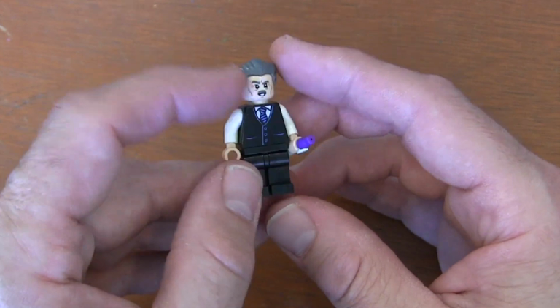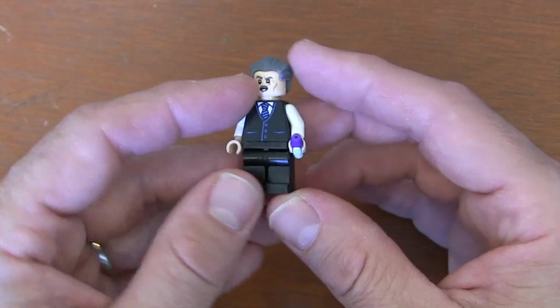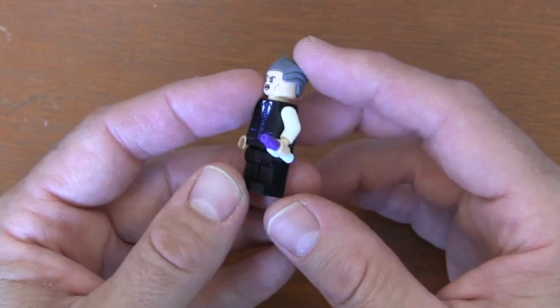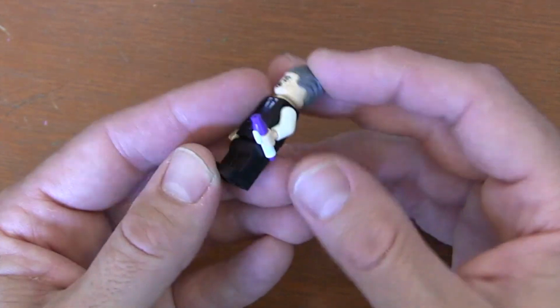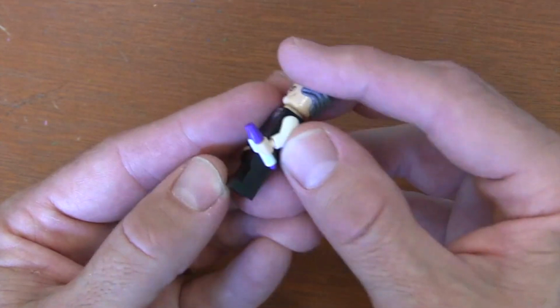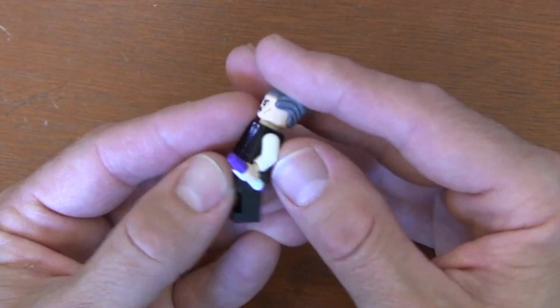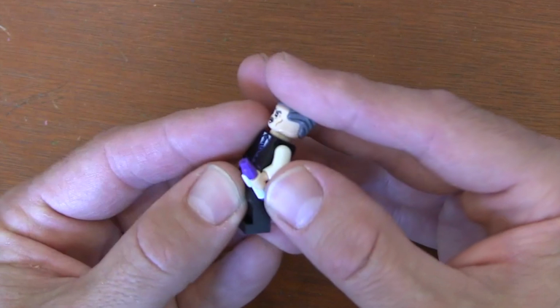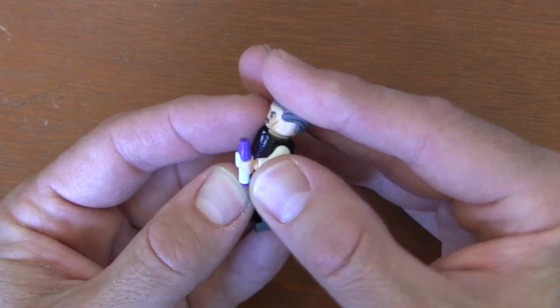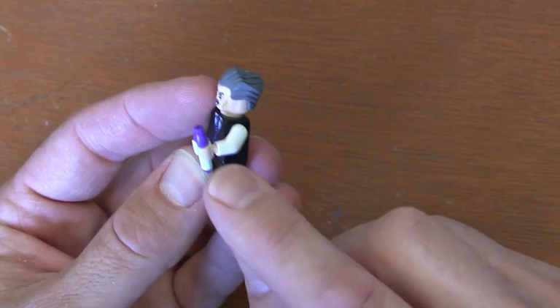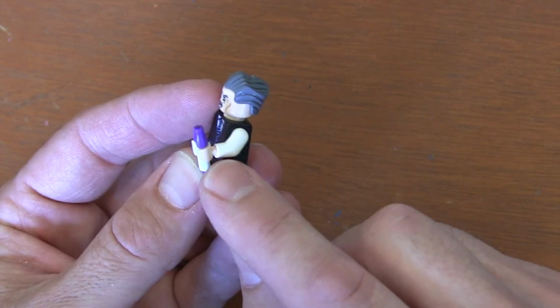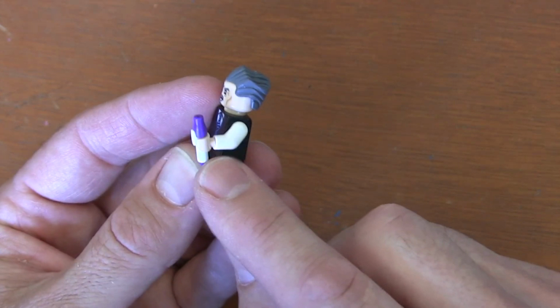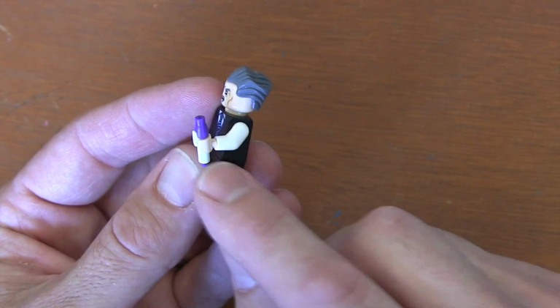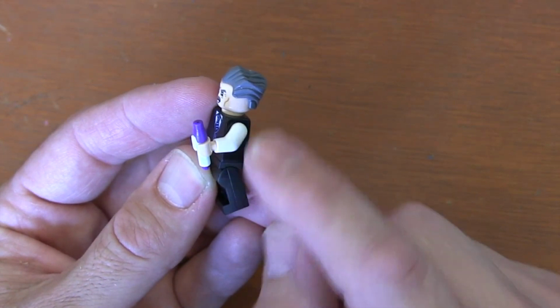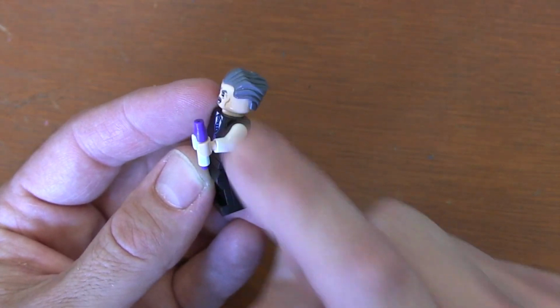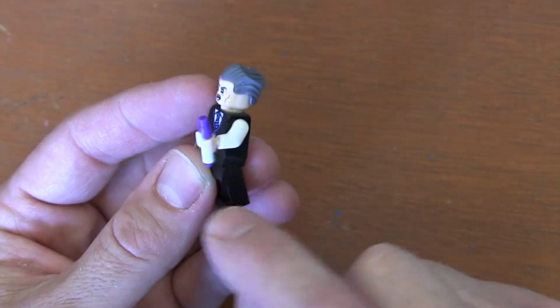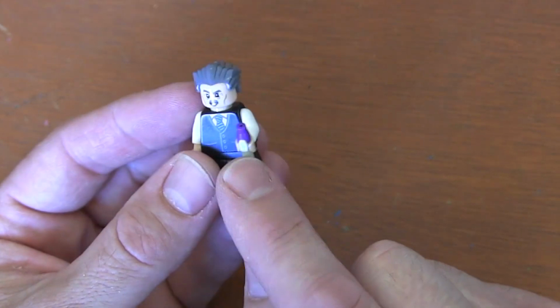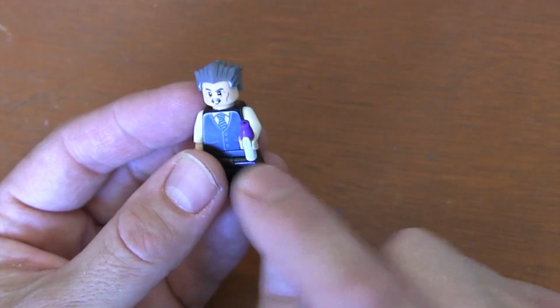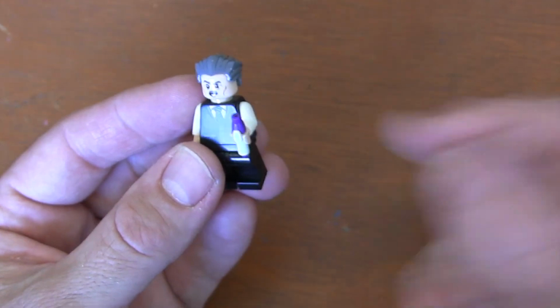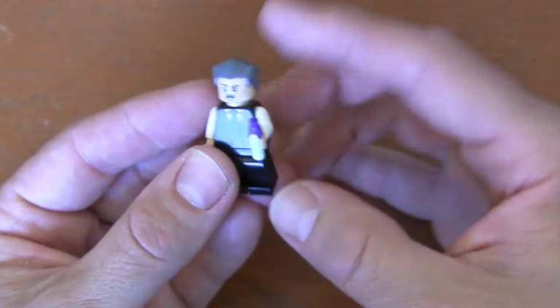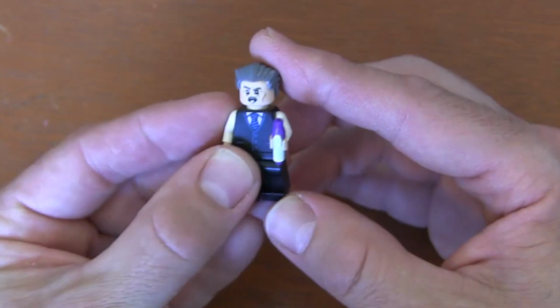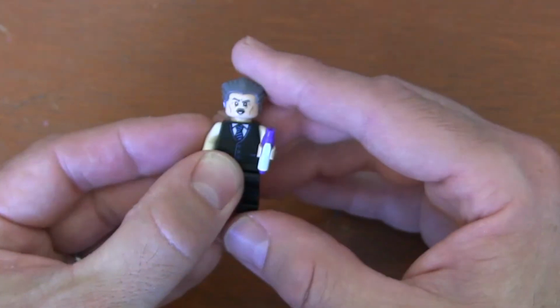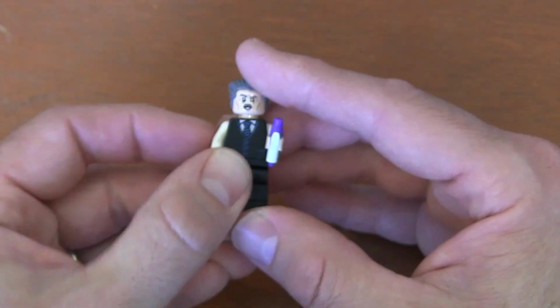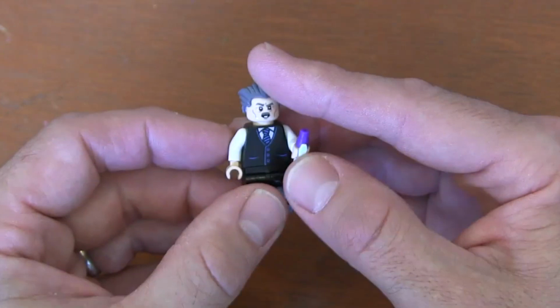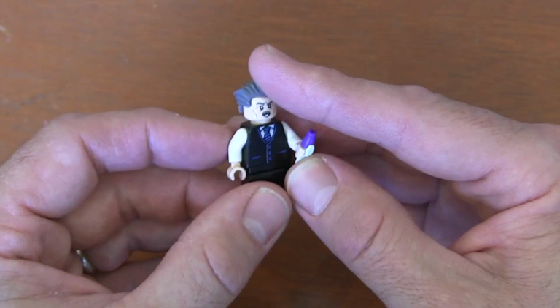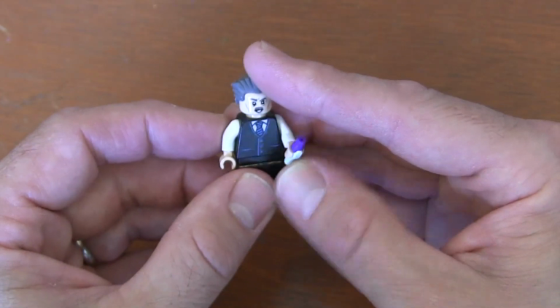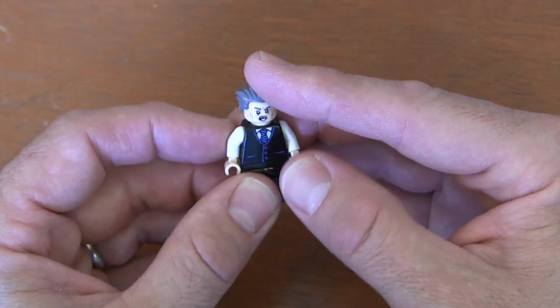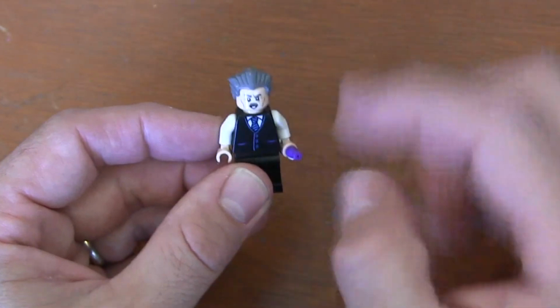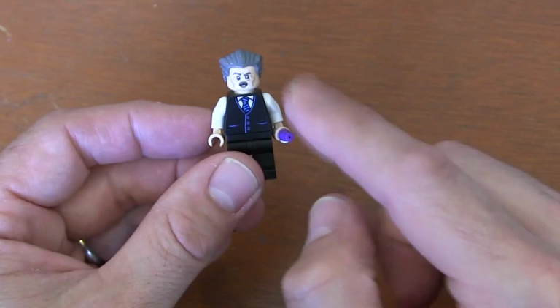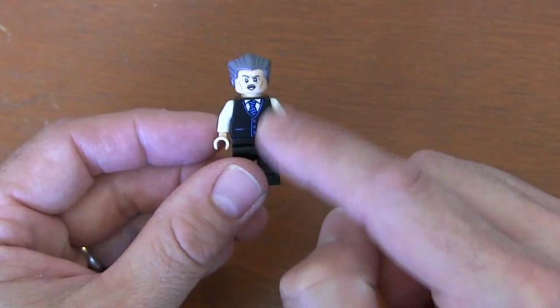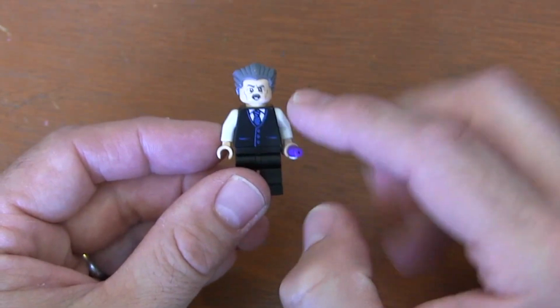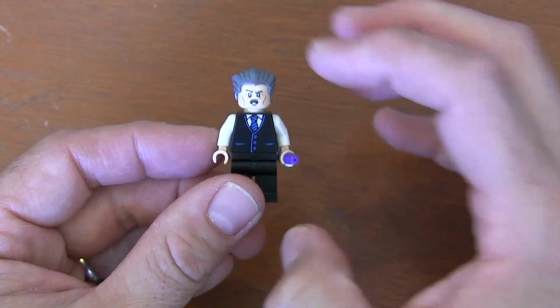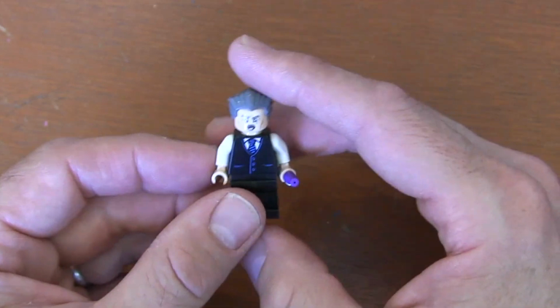His accessory is this pen piece. This pen is so cool — this Sharpie pen with the purple cap, felt tip, and the little clip there. It looks so cool for an accessory, and then his minifigure itself is beautifully designed.